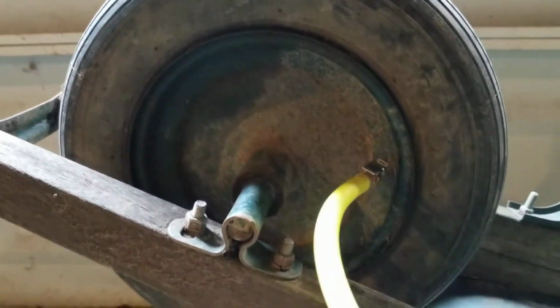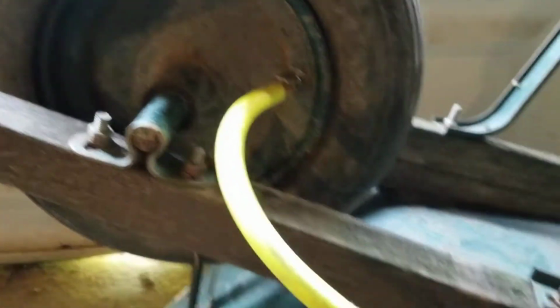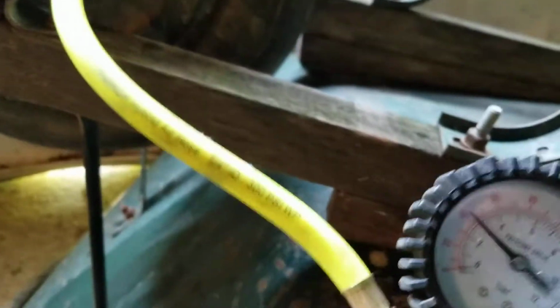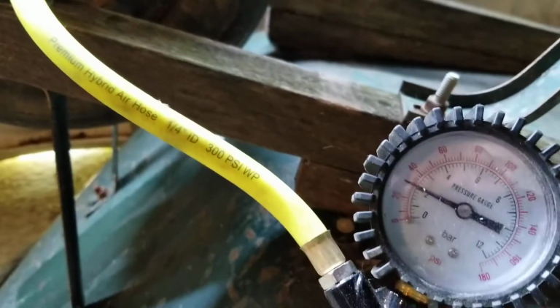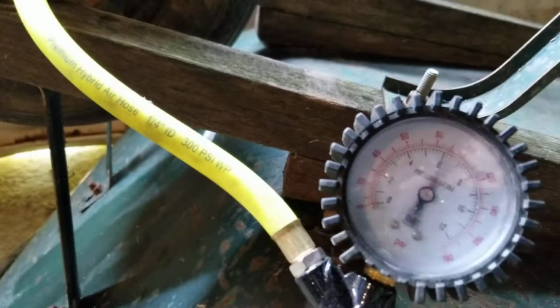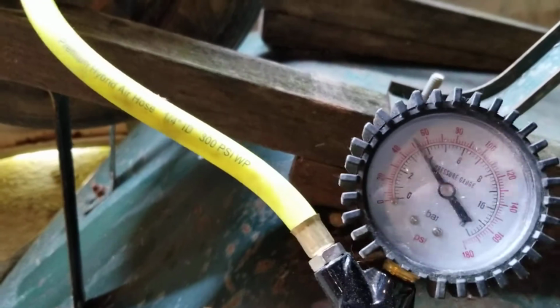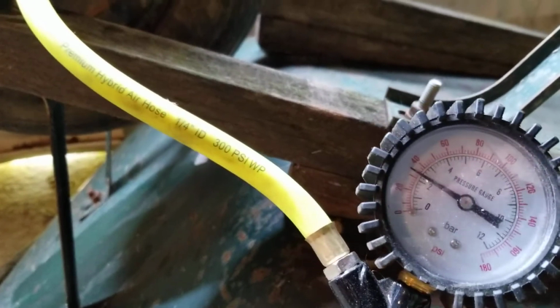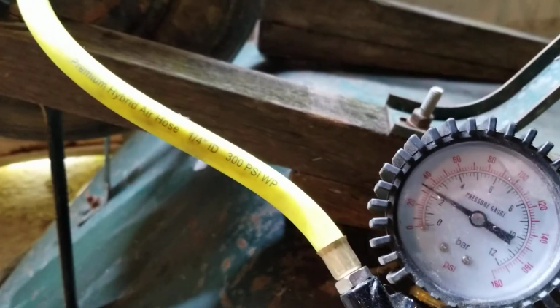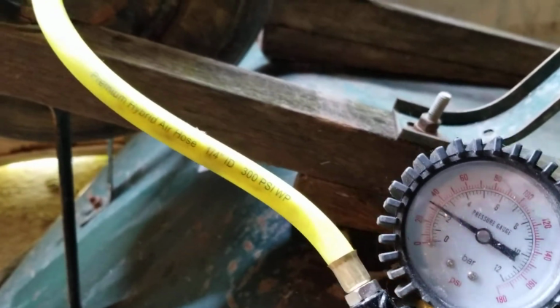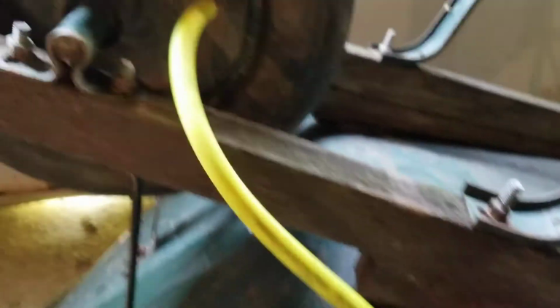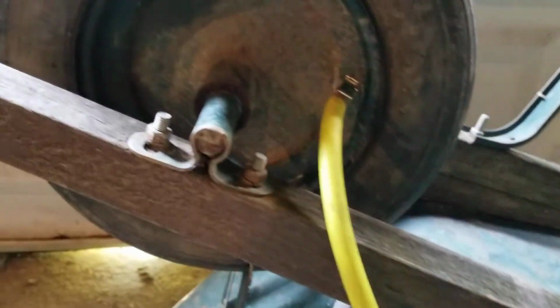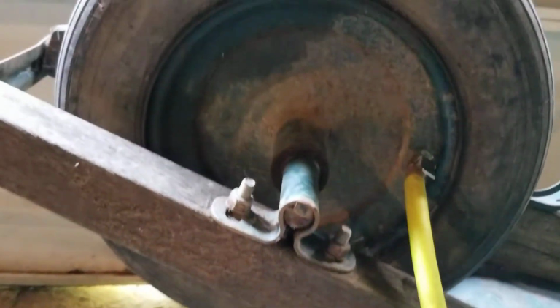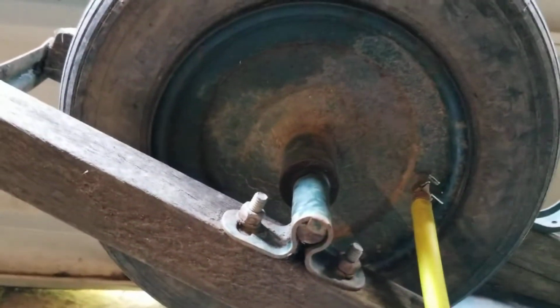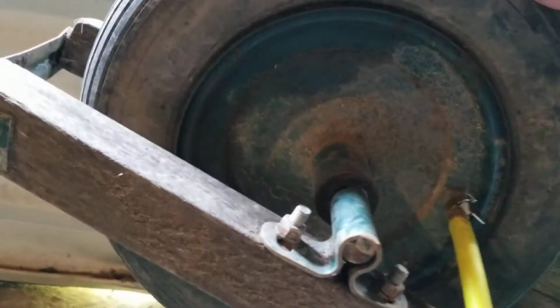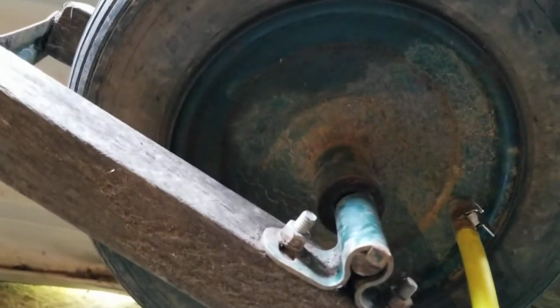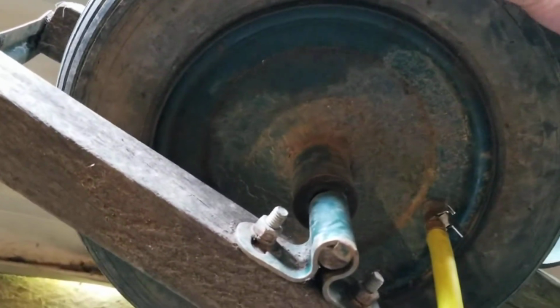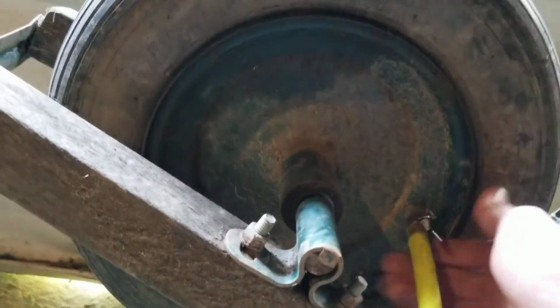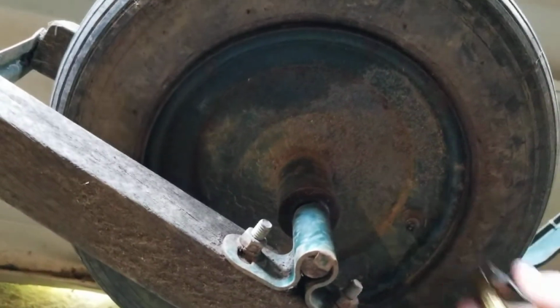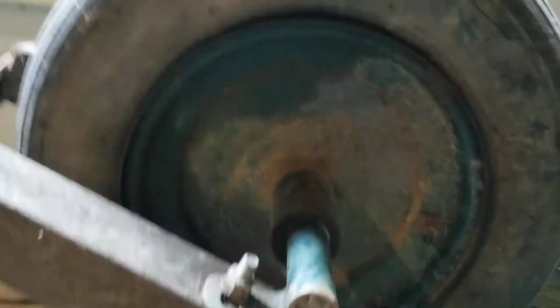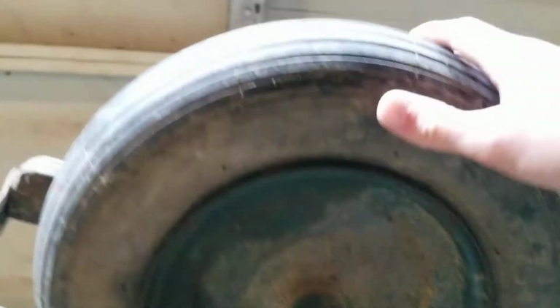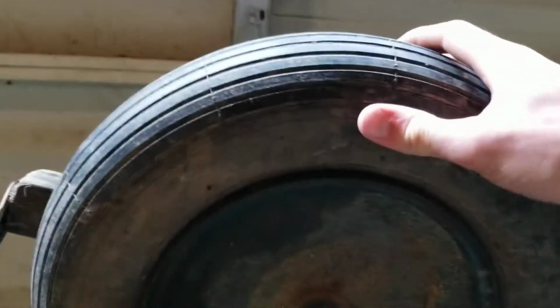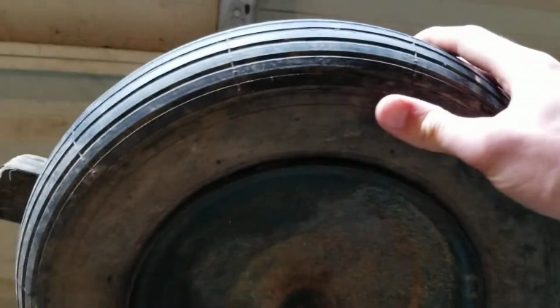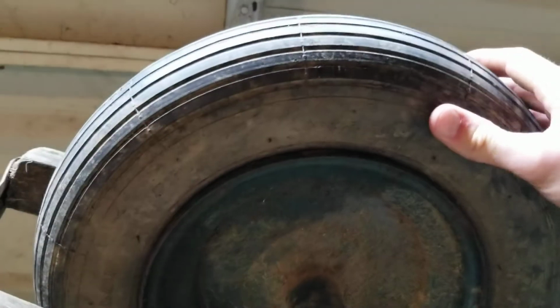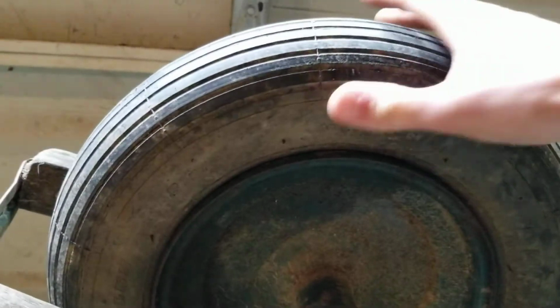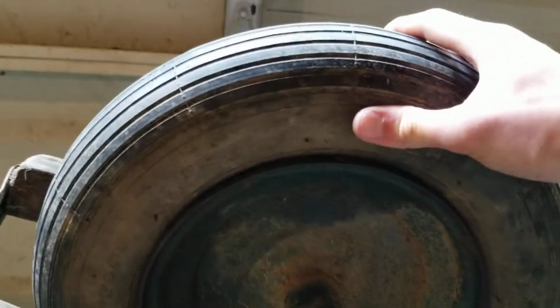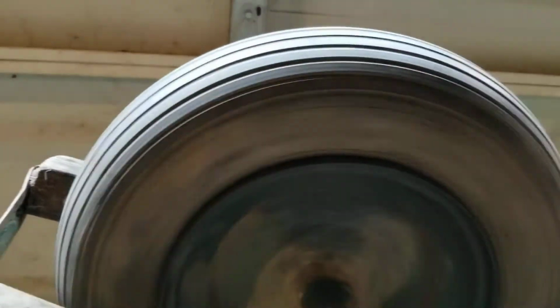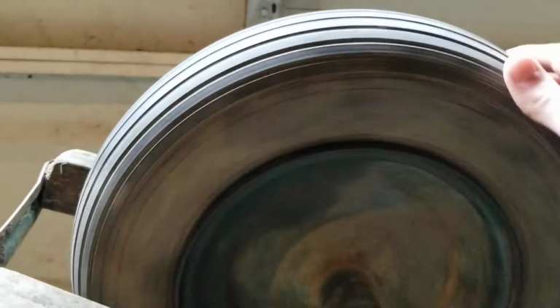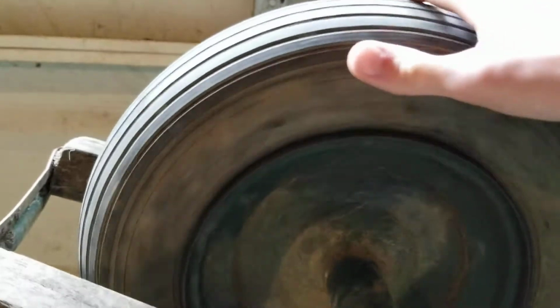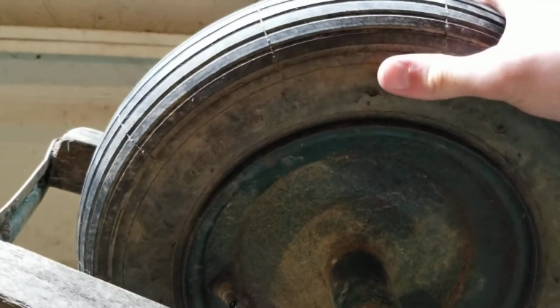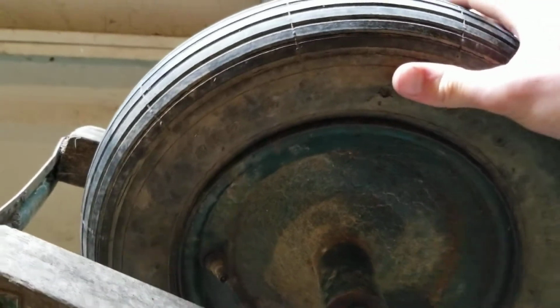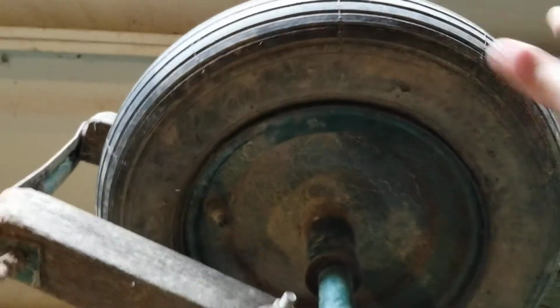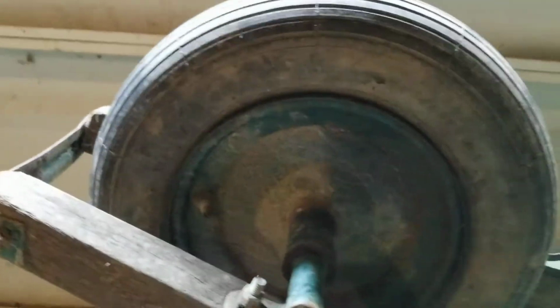So you can actually overfill it a little bit while it's hot — maybe up to 30-35 psi — and it's now holding air perfectly. Feels nice and firm, nice and round, and that's it.